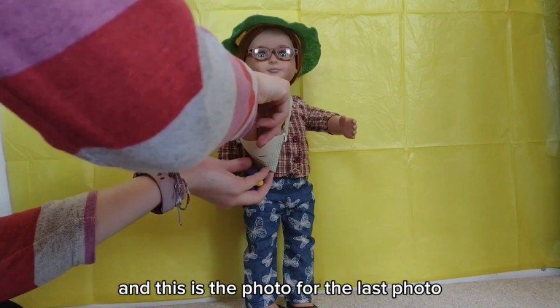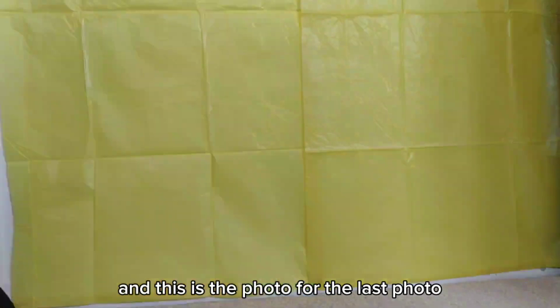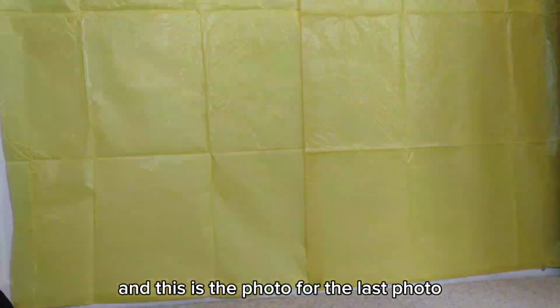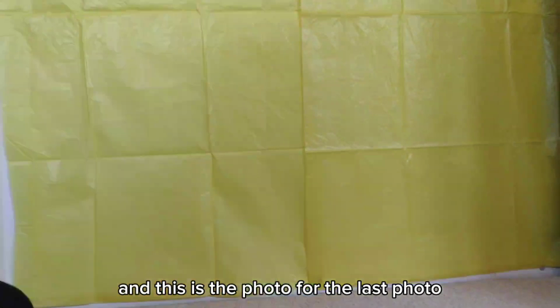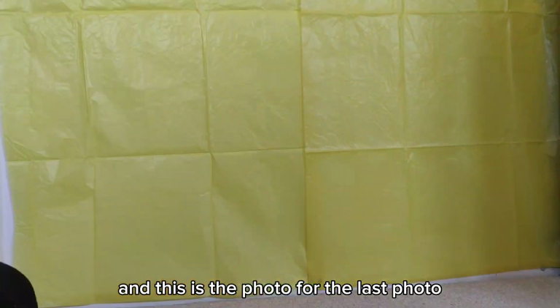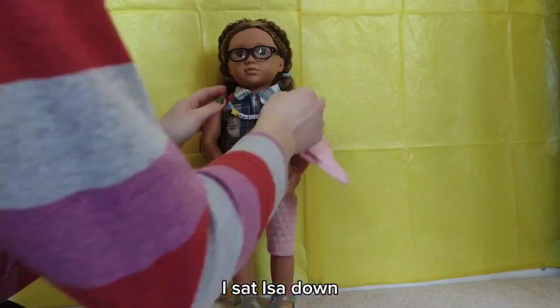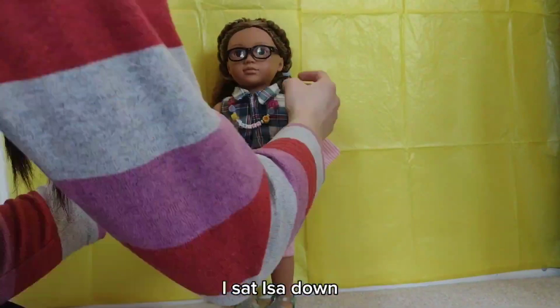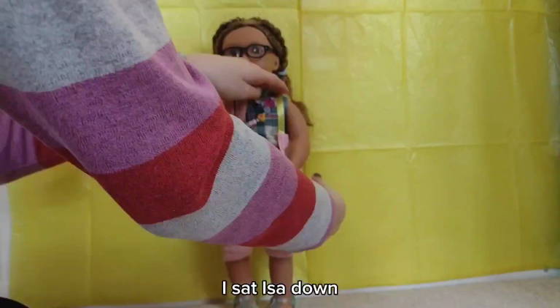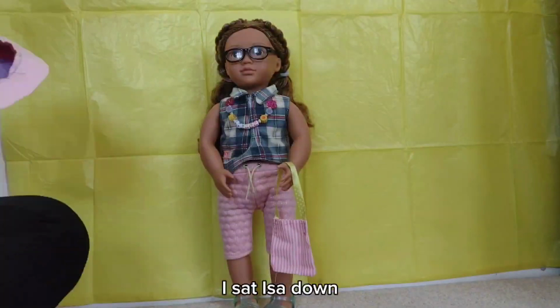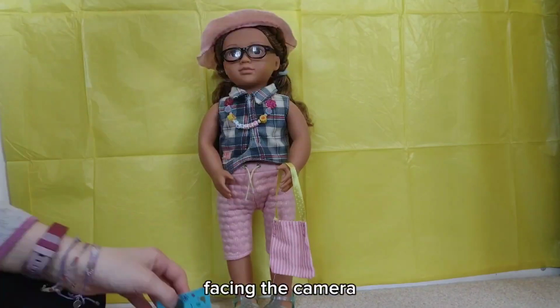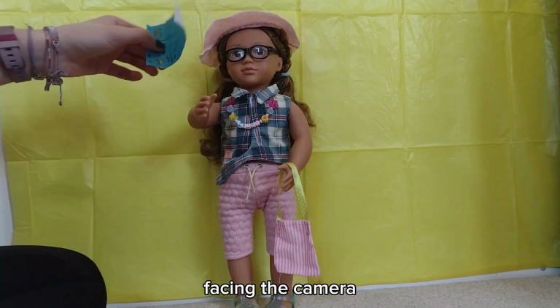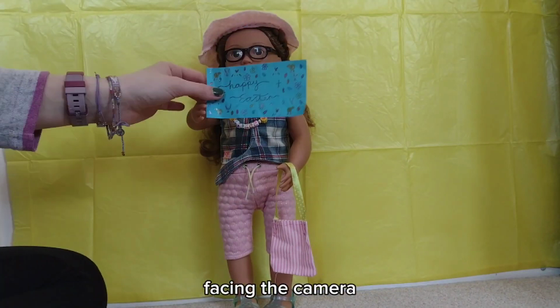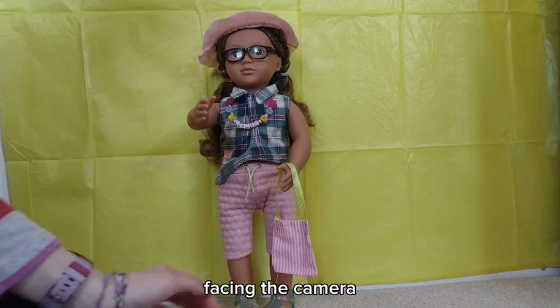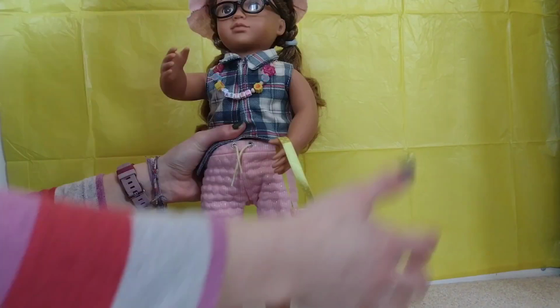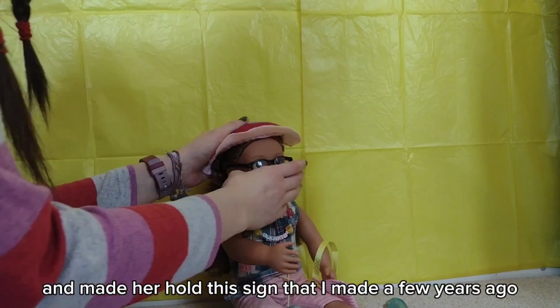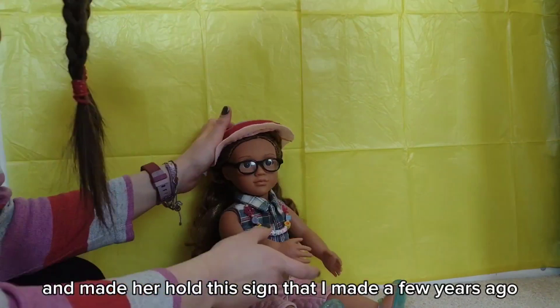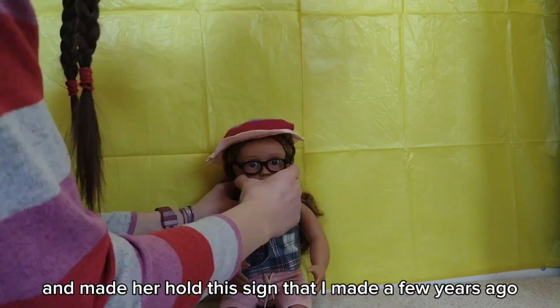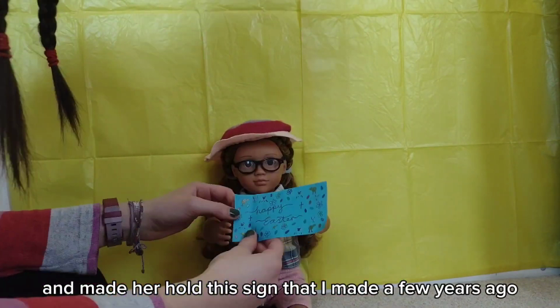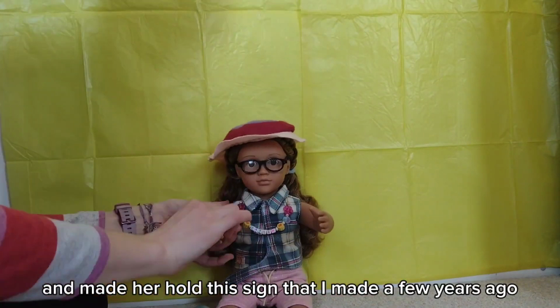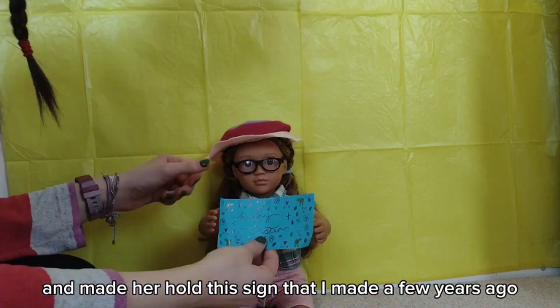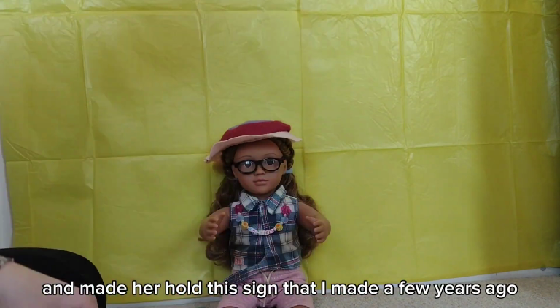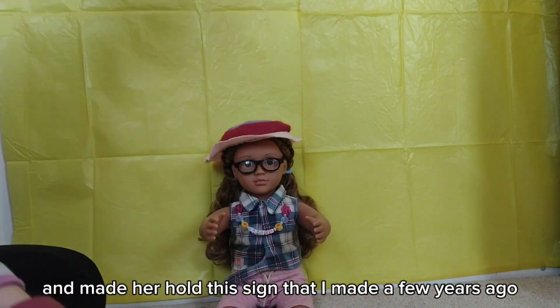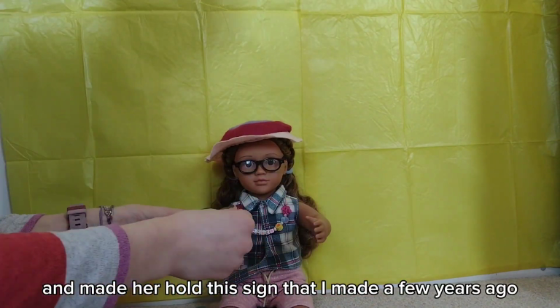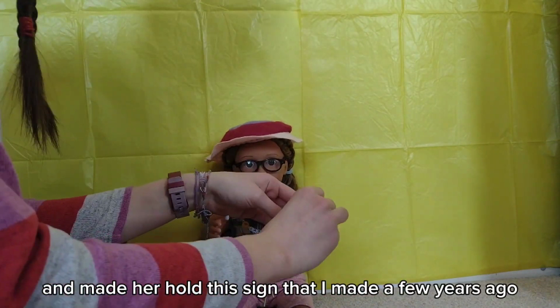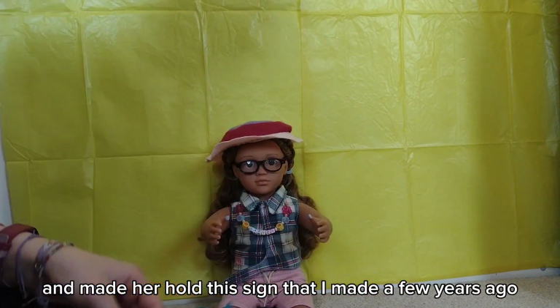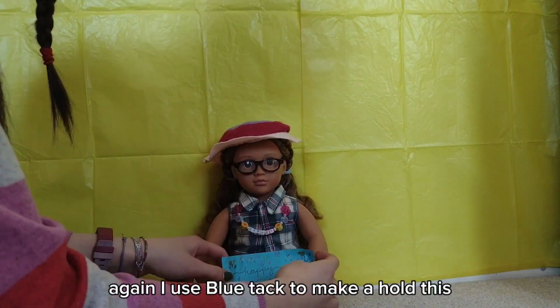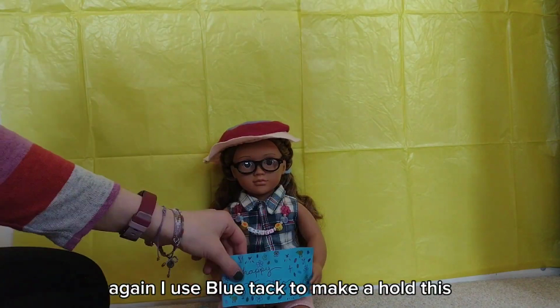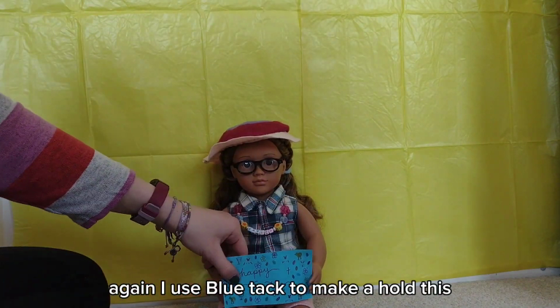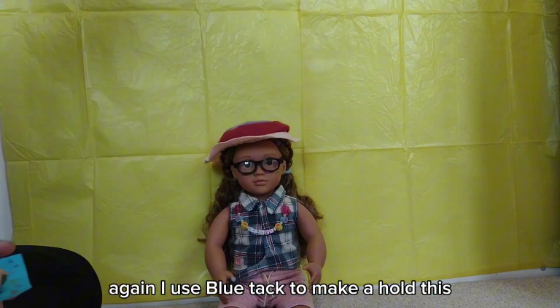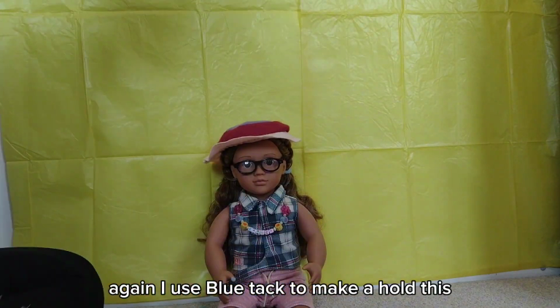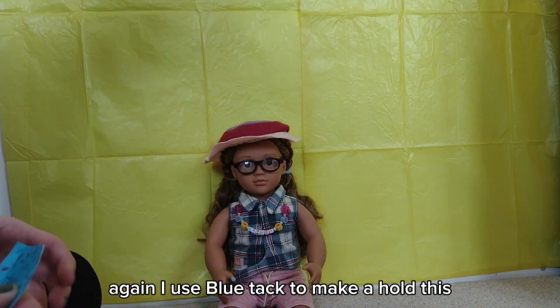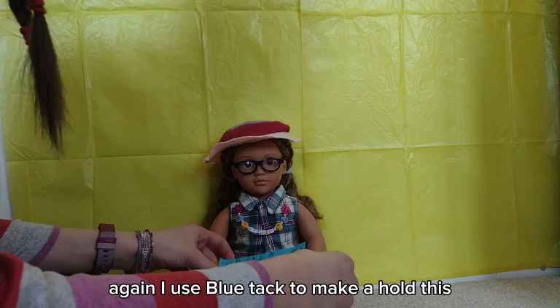For the last photo I sat Easter down facing the camera and made her hold this sign that I made a few years ago. Again, I used Blu Tack to make her hold it.